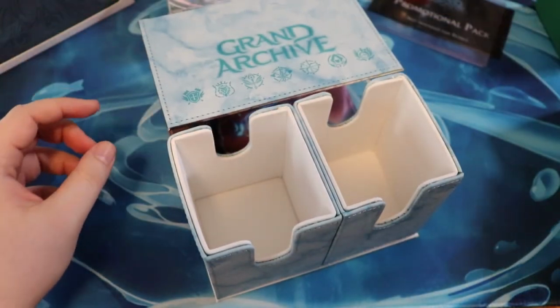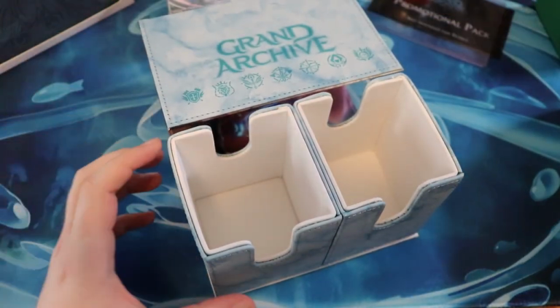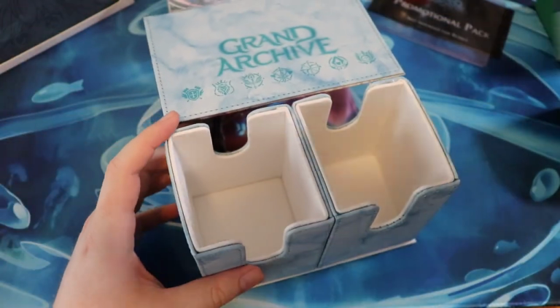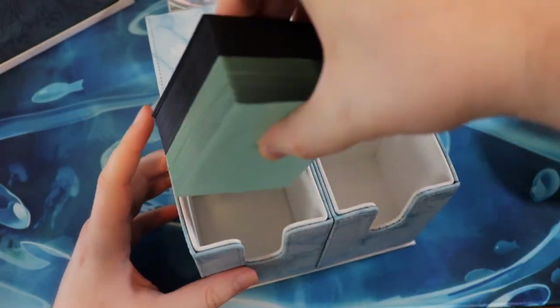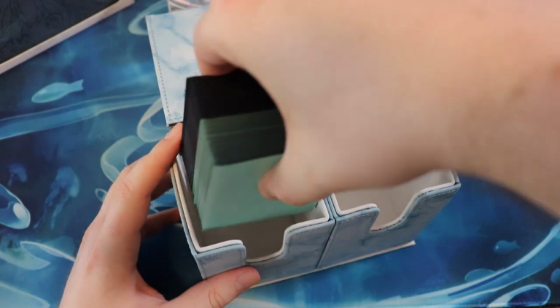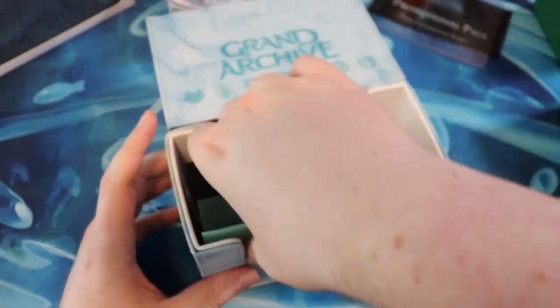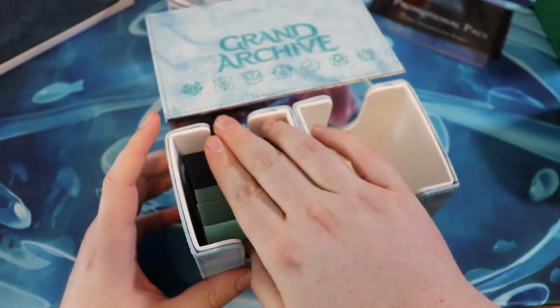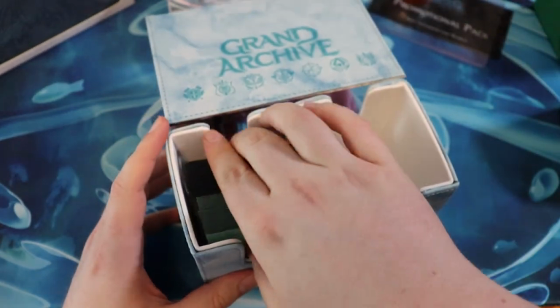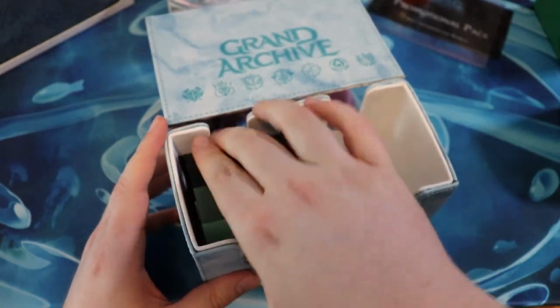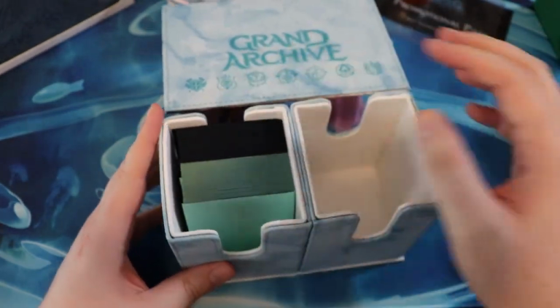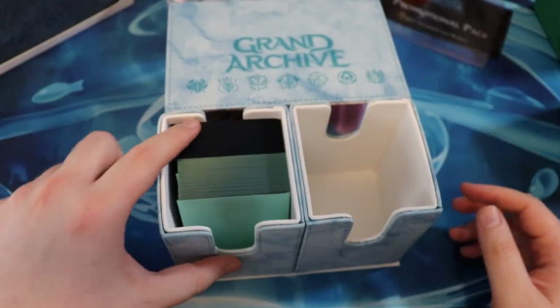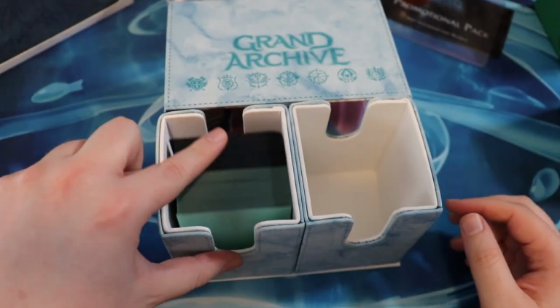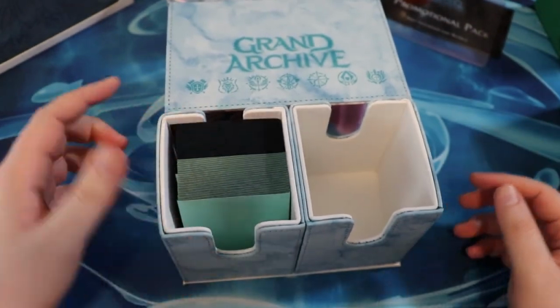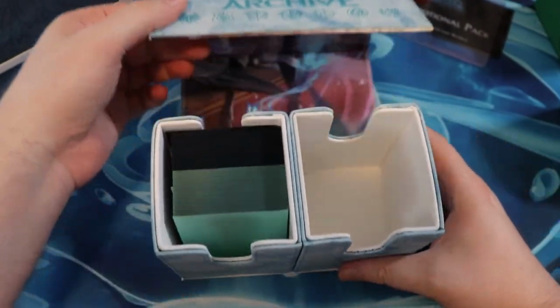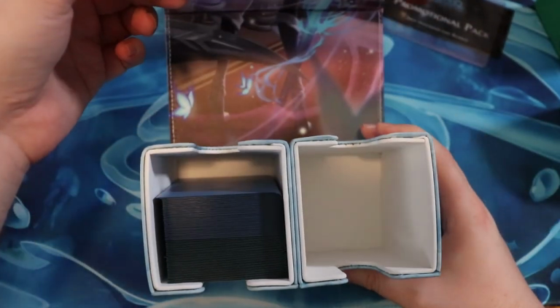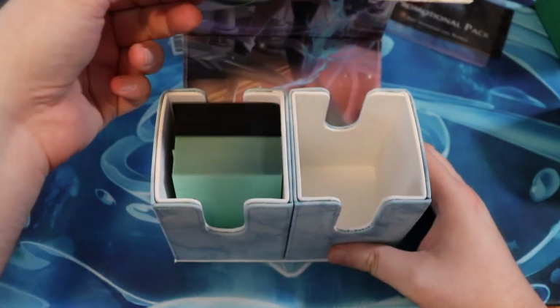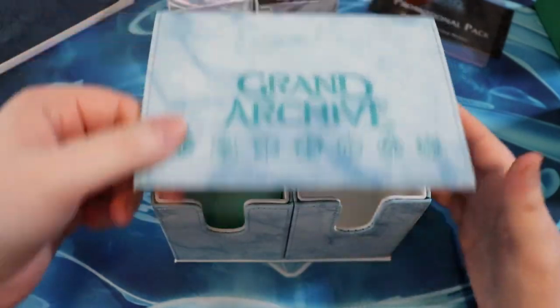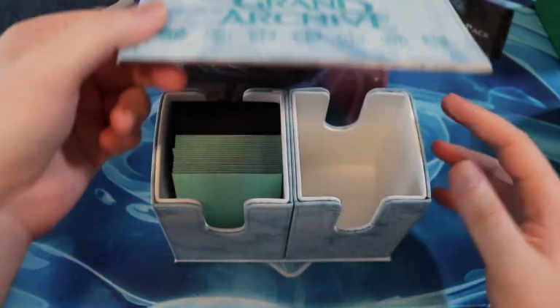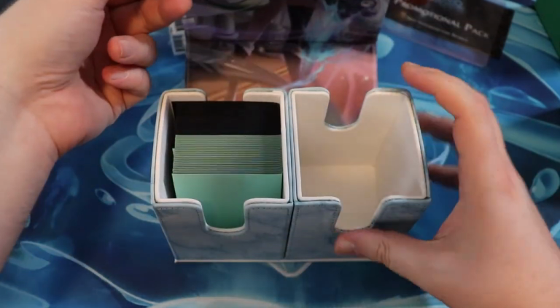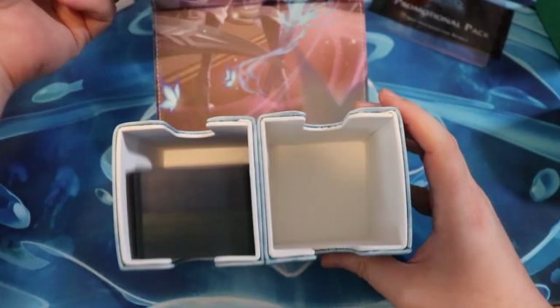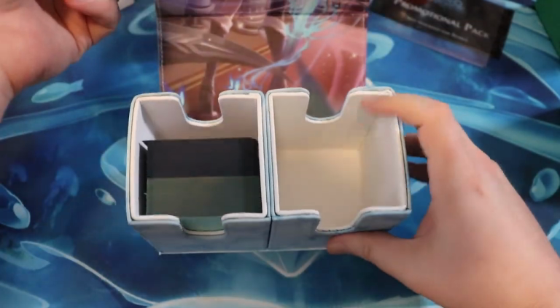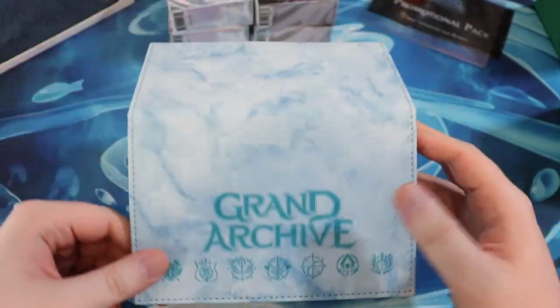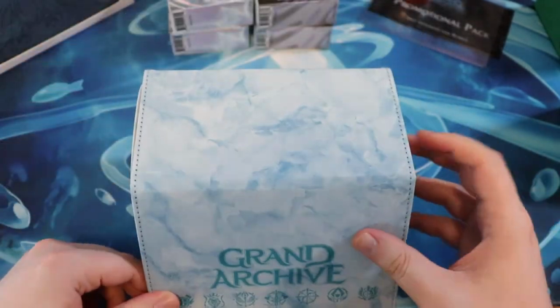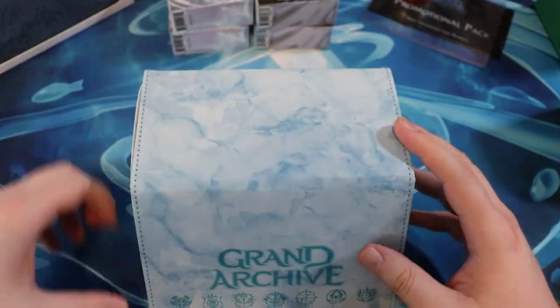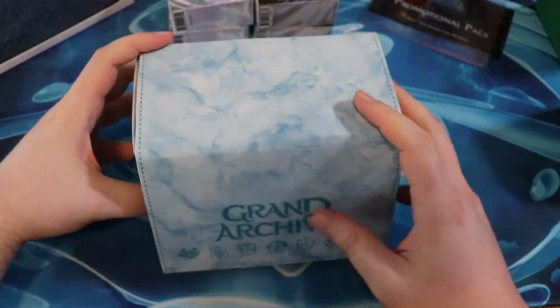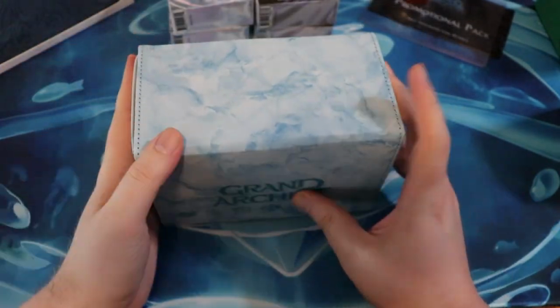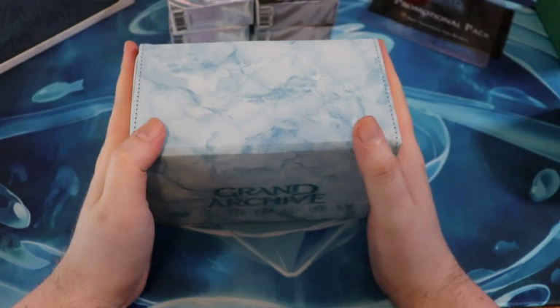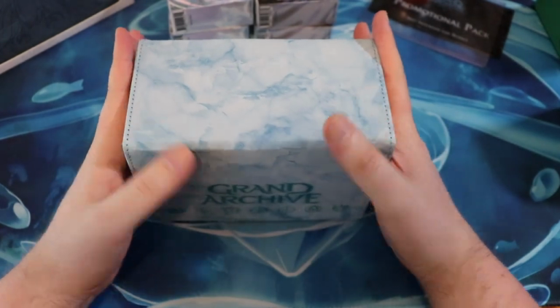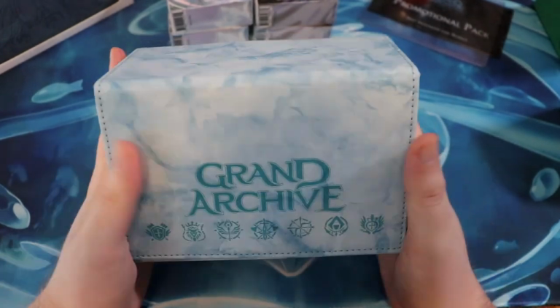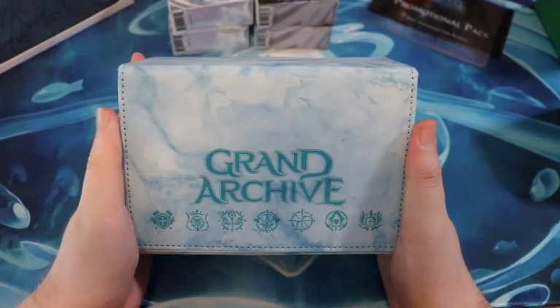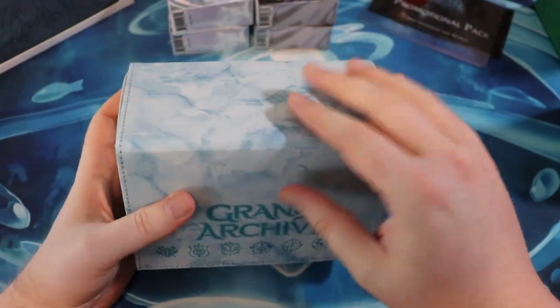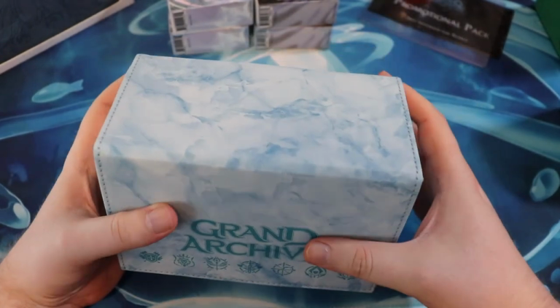I think both of them will fit in one of these because the demo decks are pretty small. That's awesome. I could probably put some dice or something in this side. That's super cool.